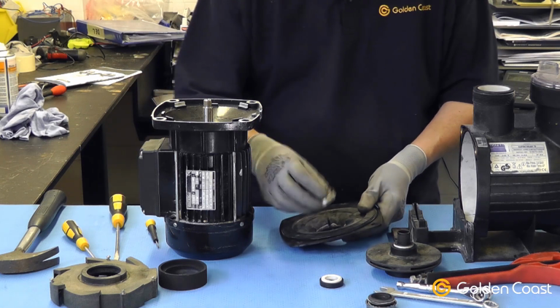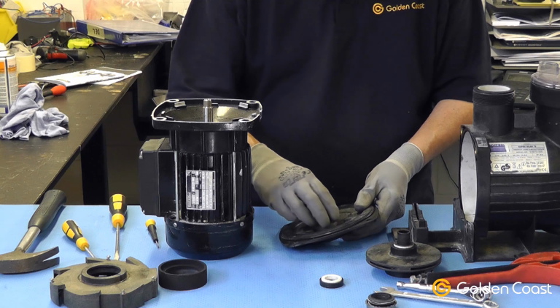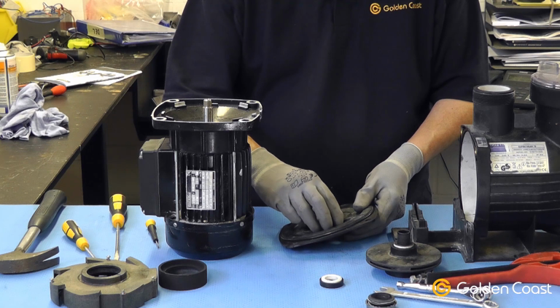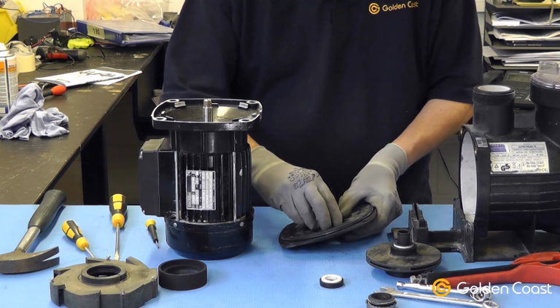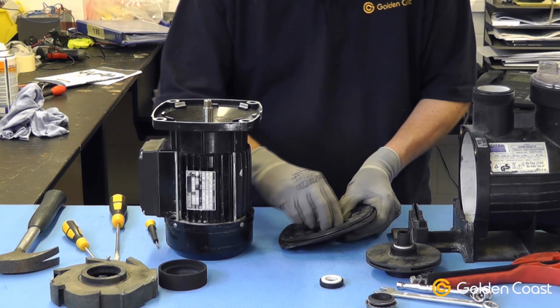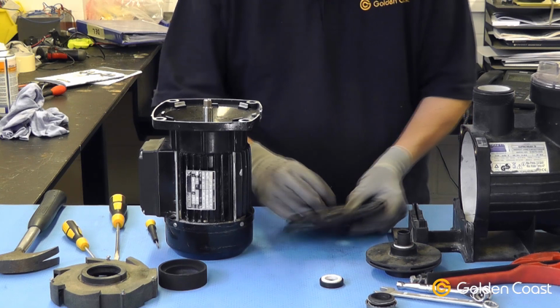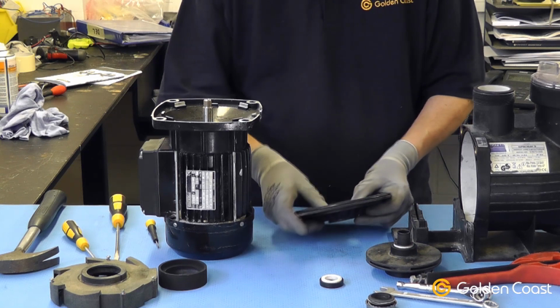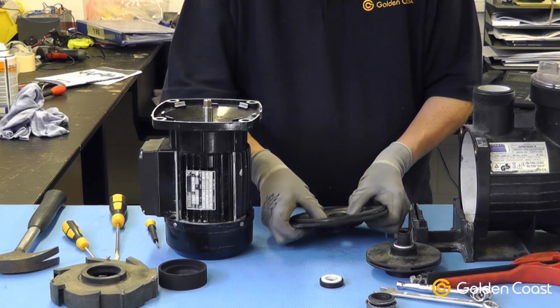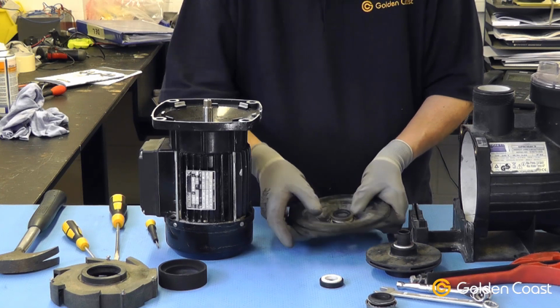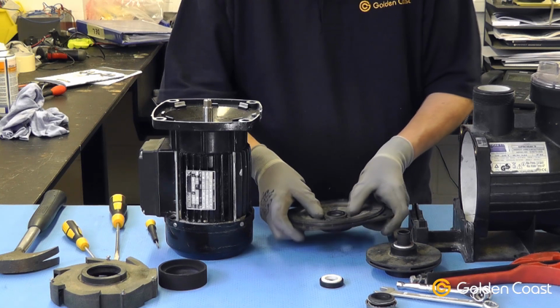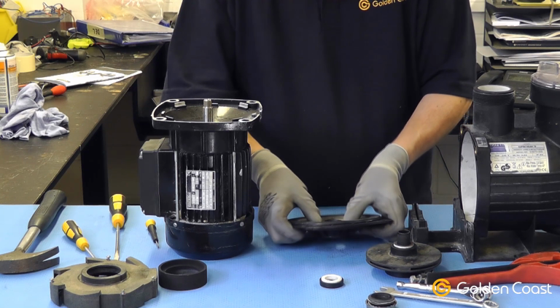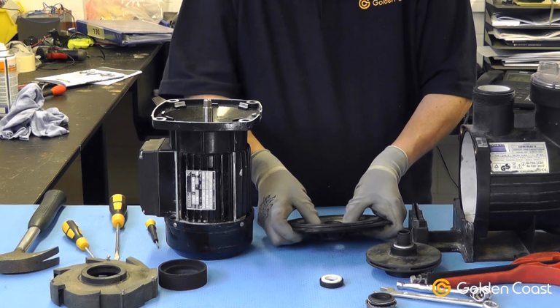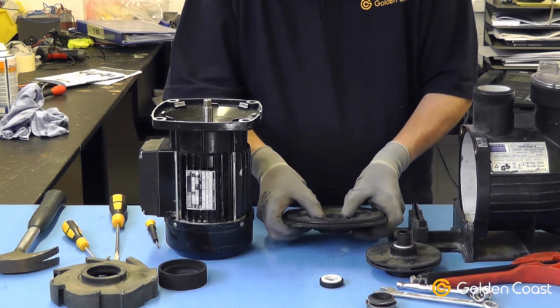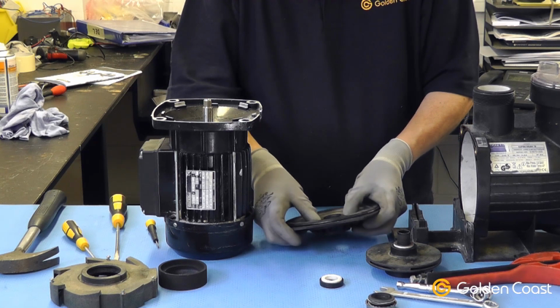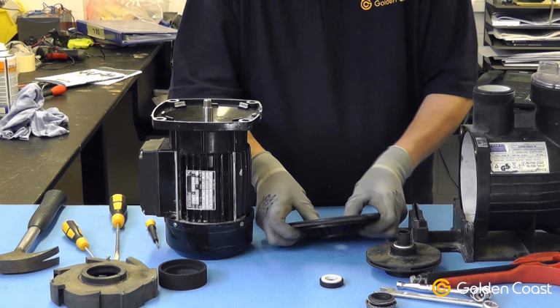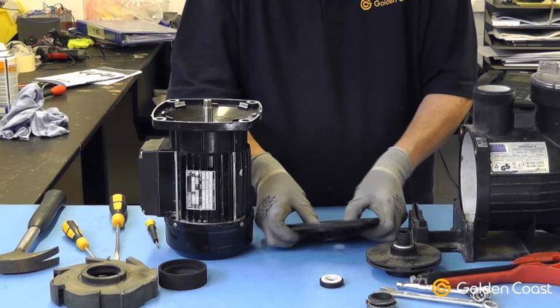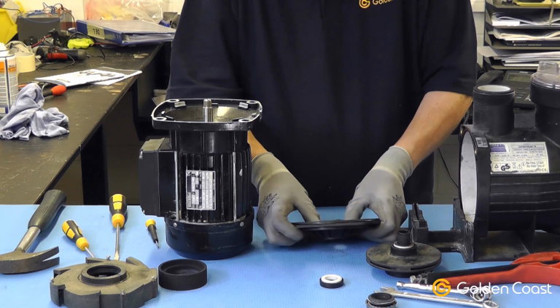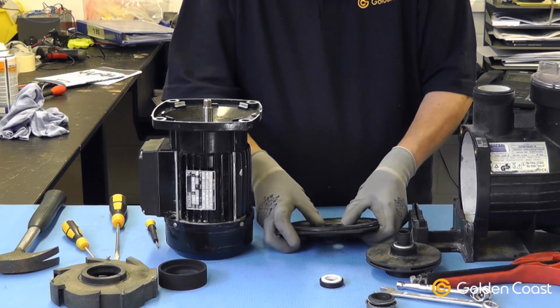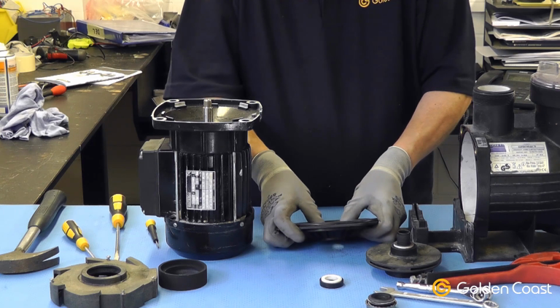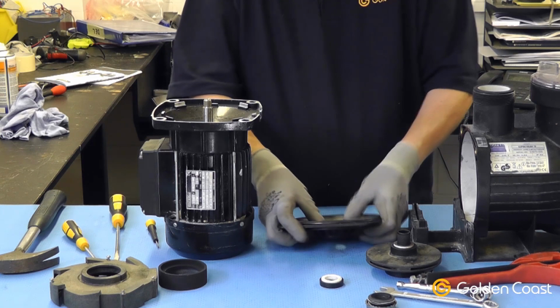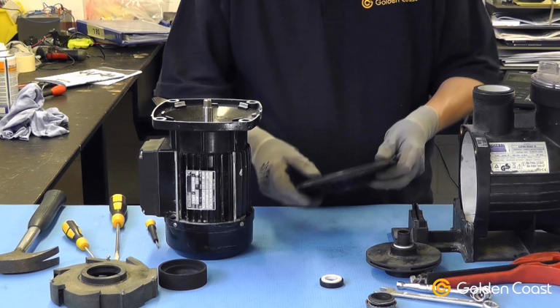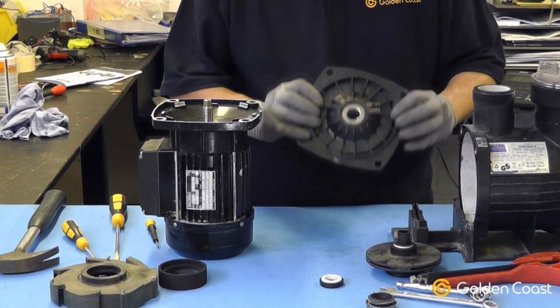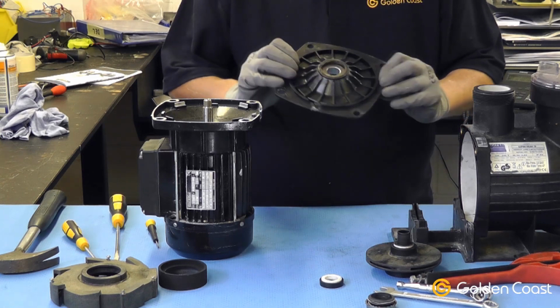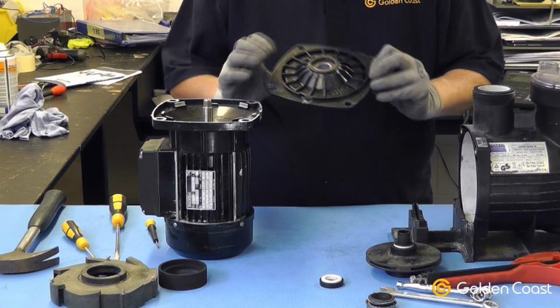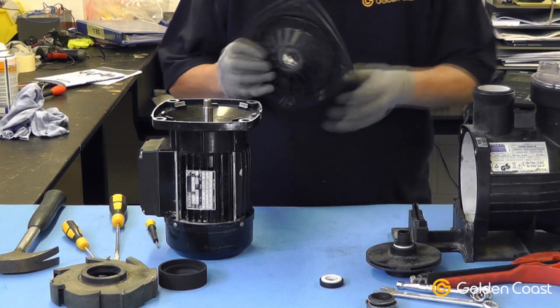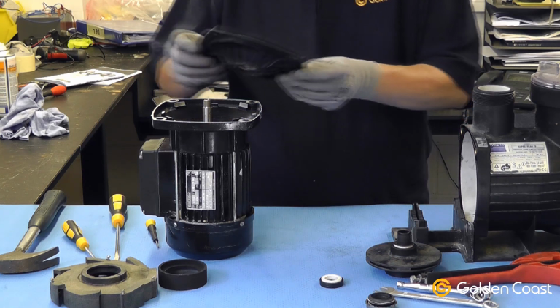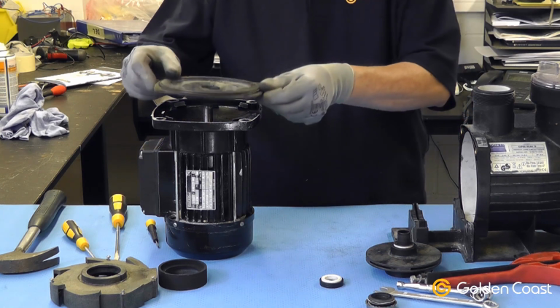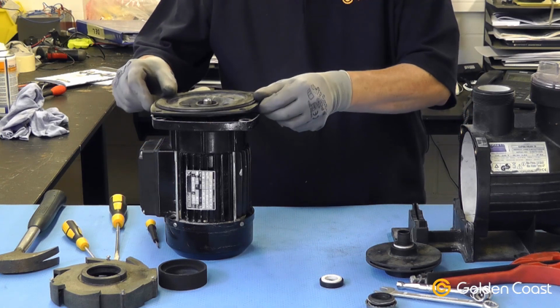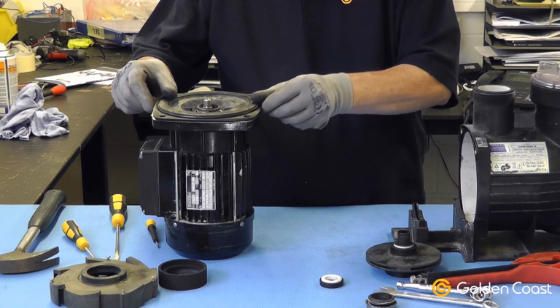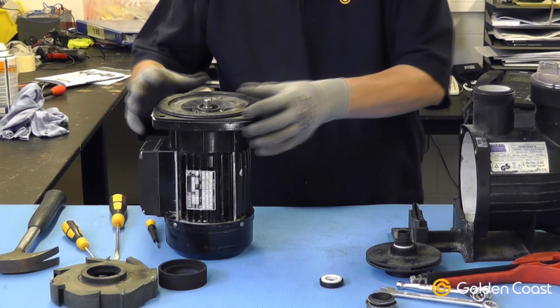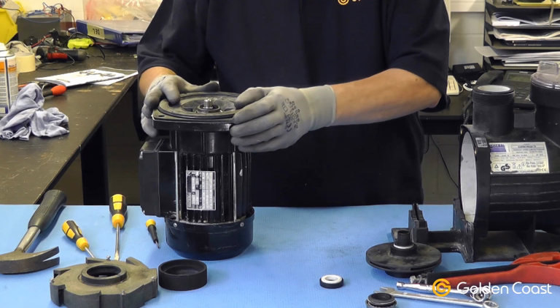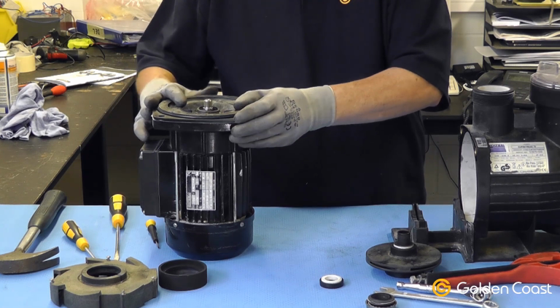We put the new one in carefully, avoiding scratching it at all or marking the polished surfaces. Then we refit the seal plate to the motor.